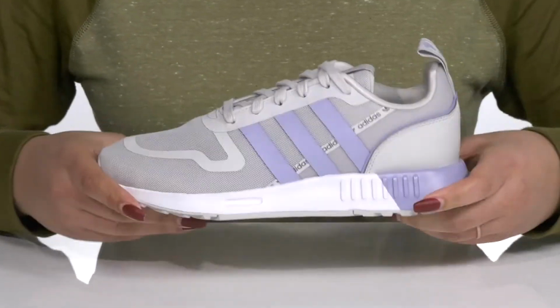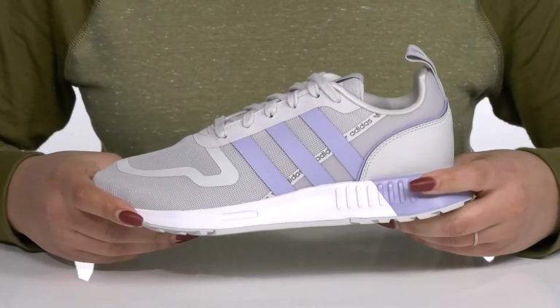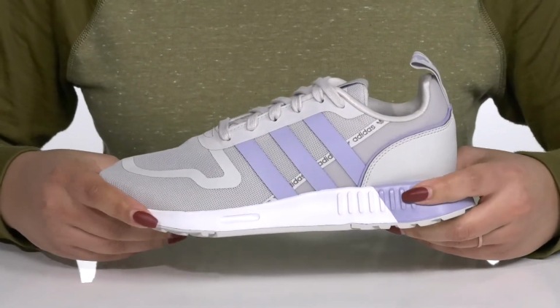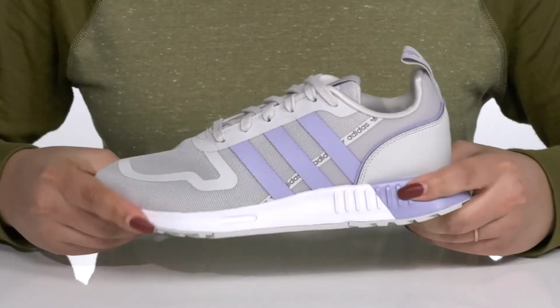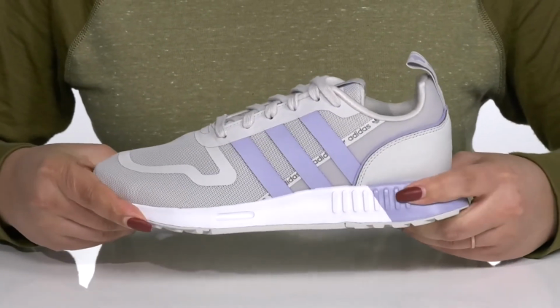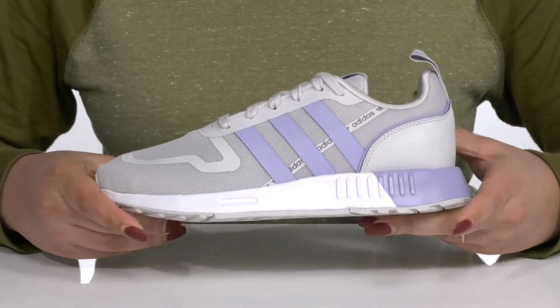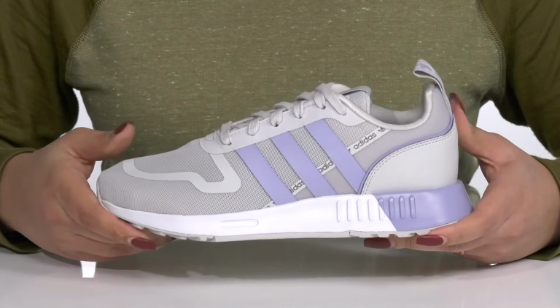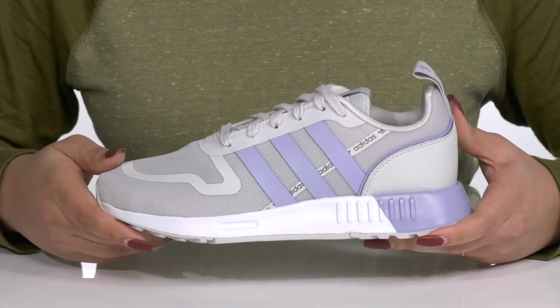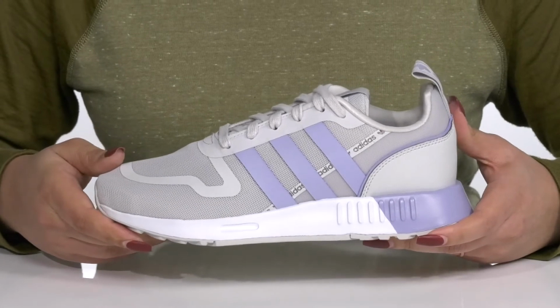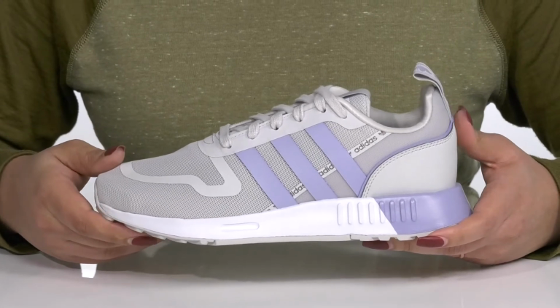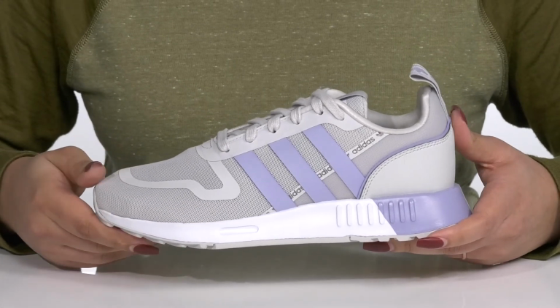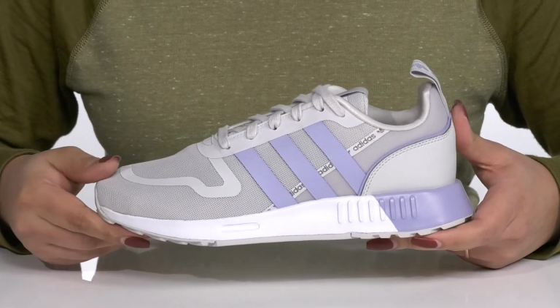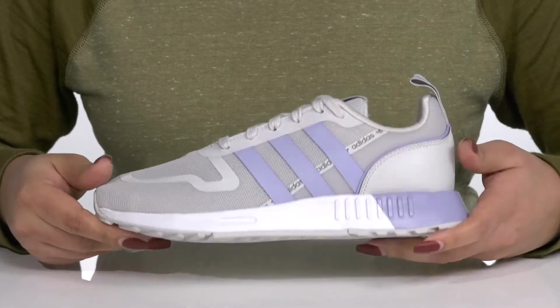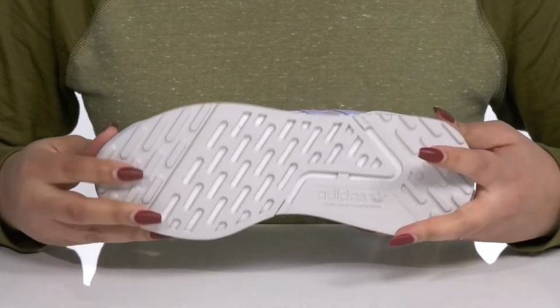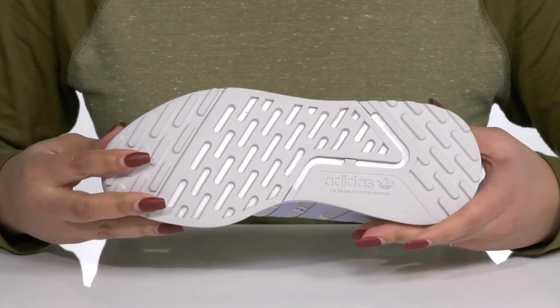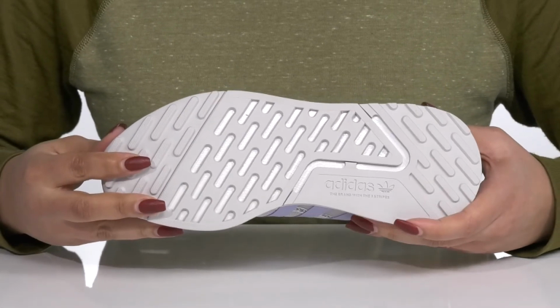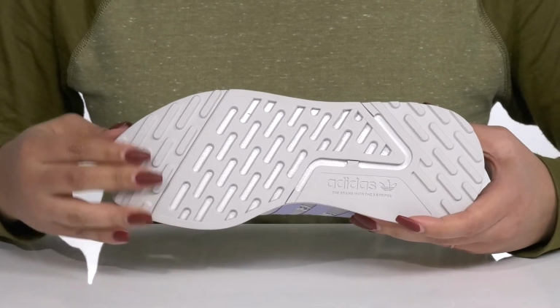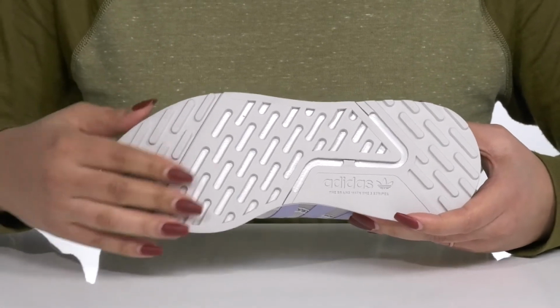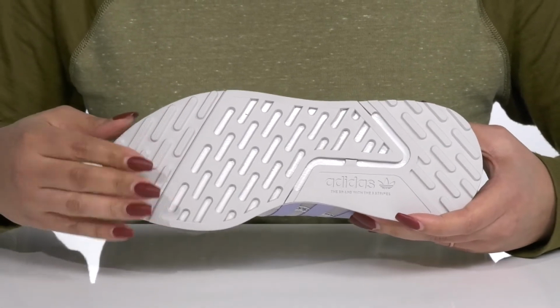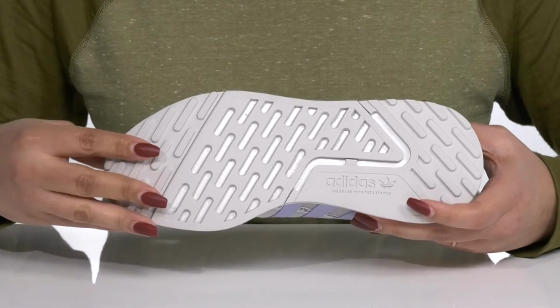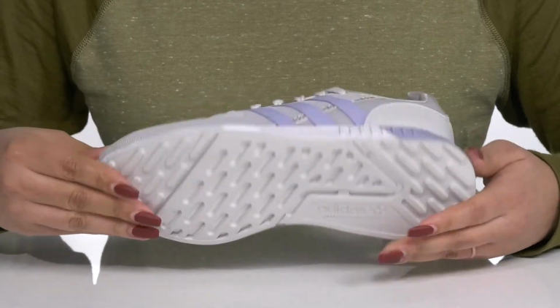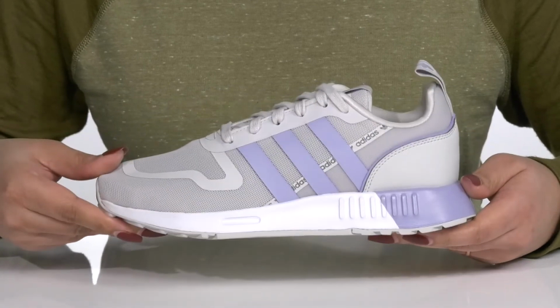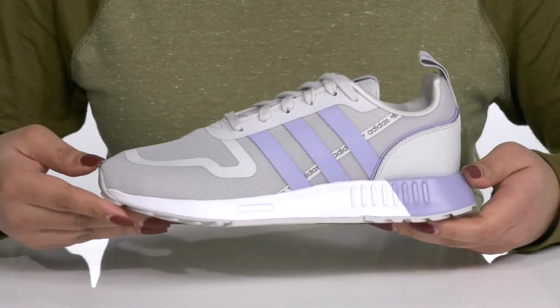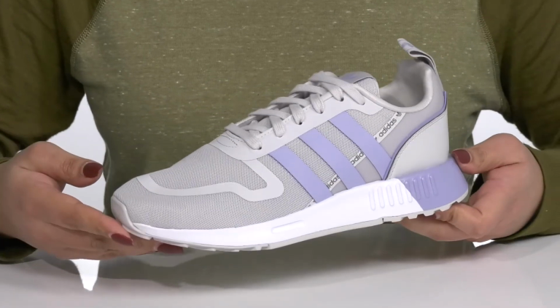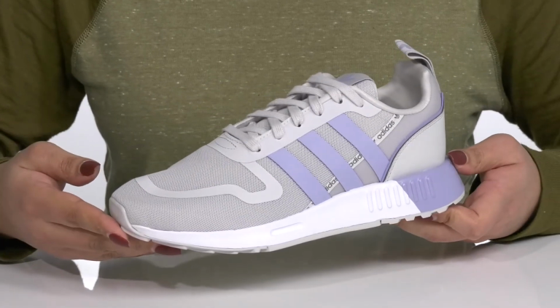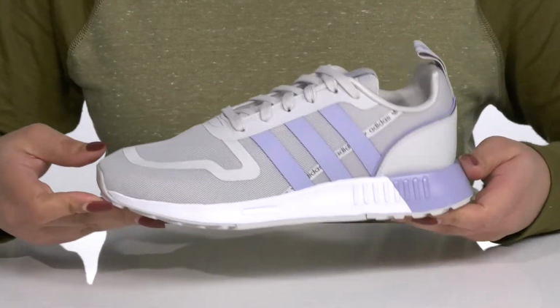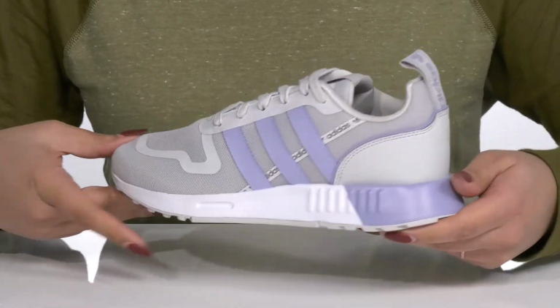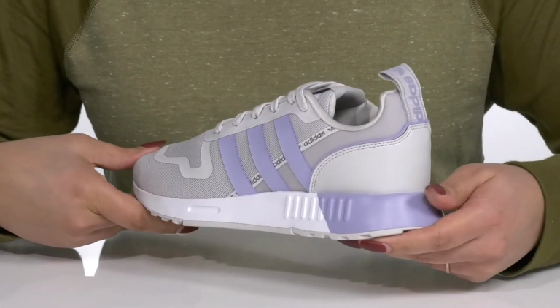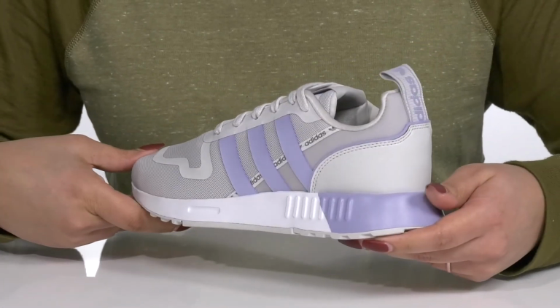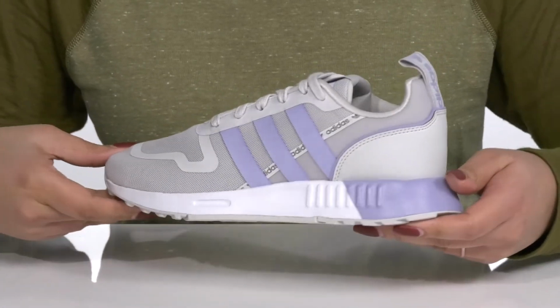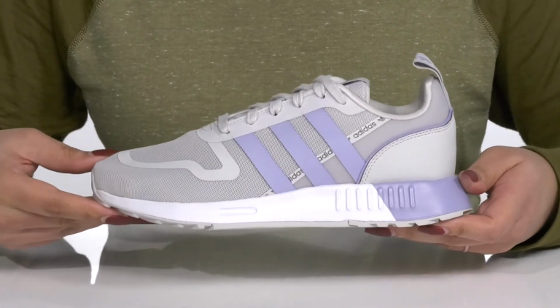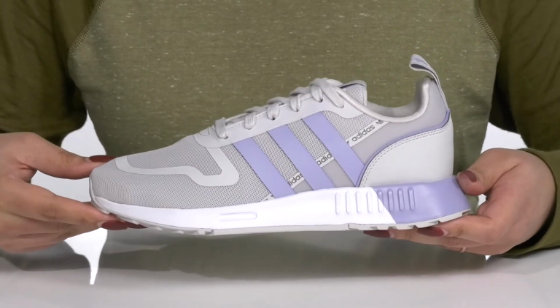The lightweight midsole has a sturdy and durable build that's made to last, and it's all on top of a durable synthetic outsole that is textured to give you the best grip. I would wear these with your favorite pair of denim or any athletic attire.